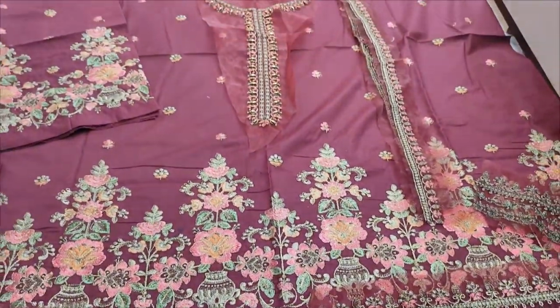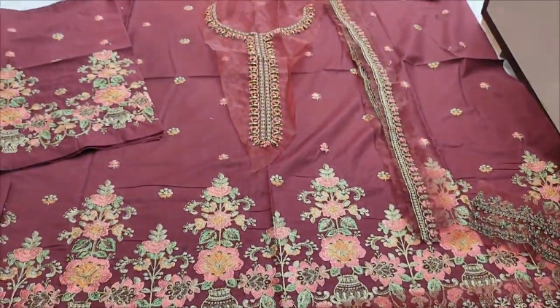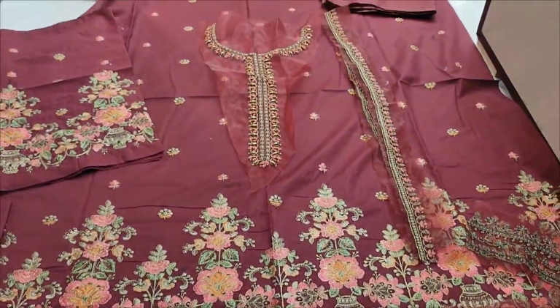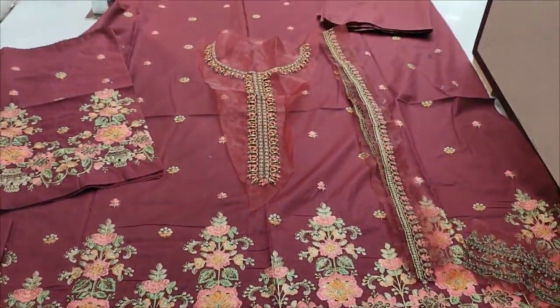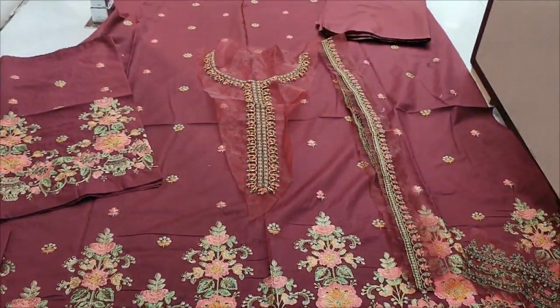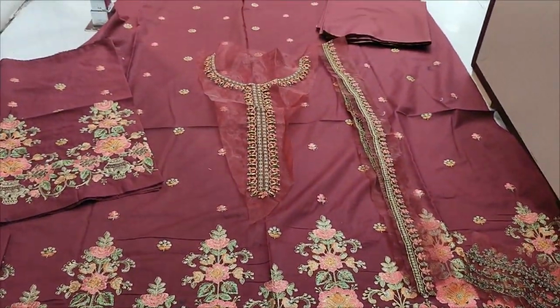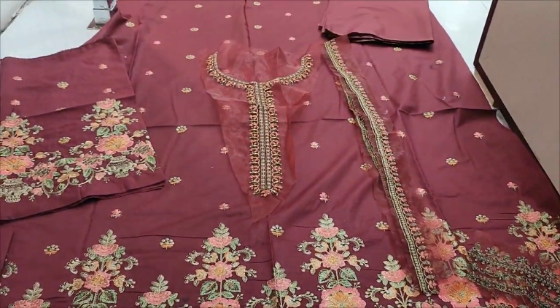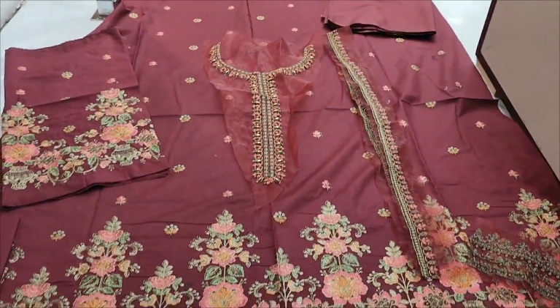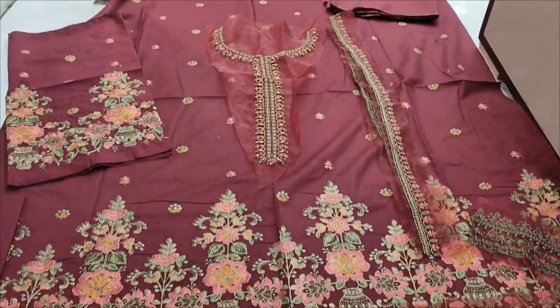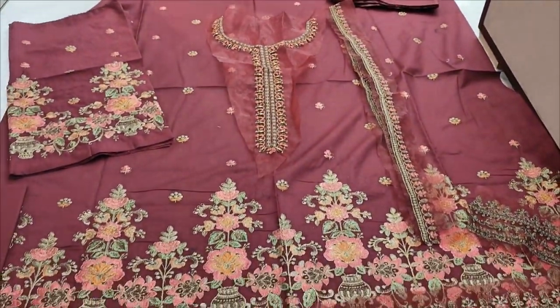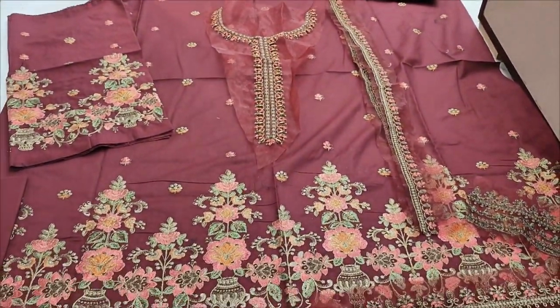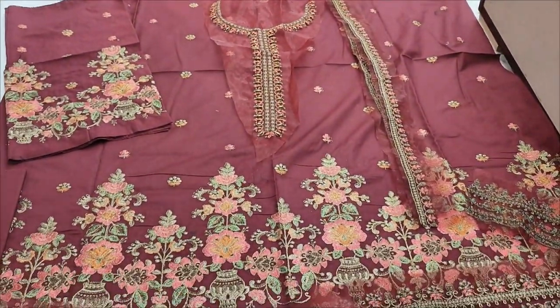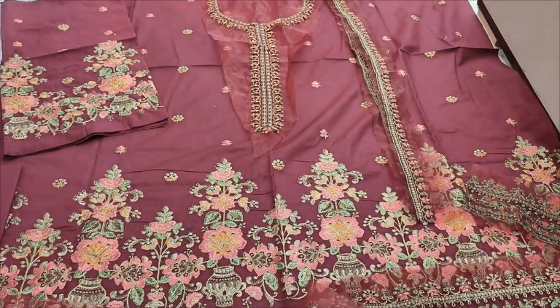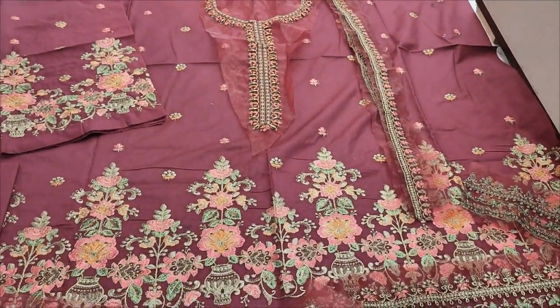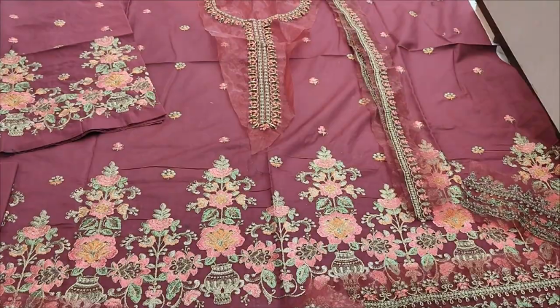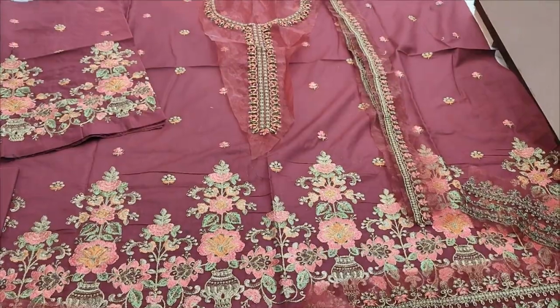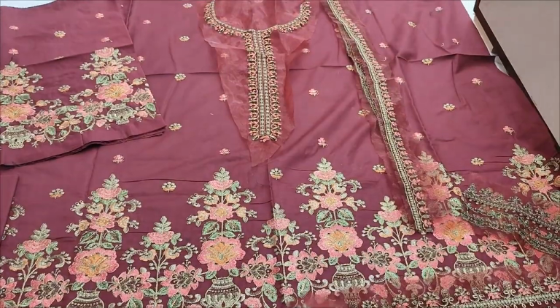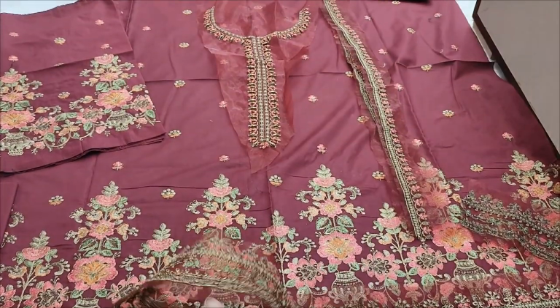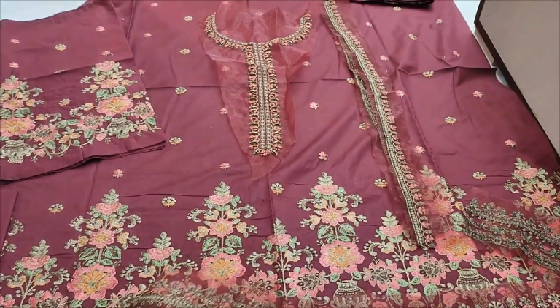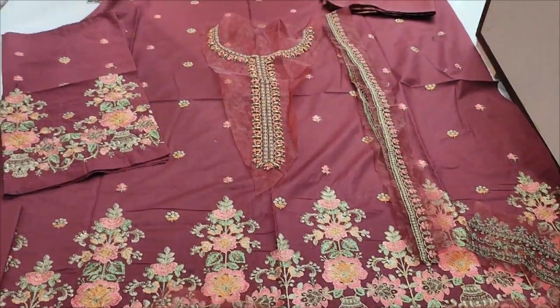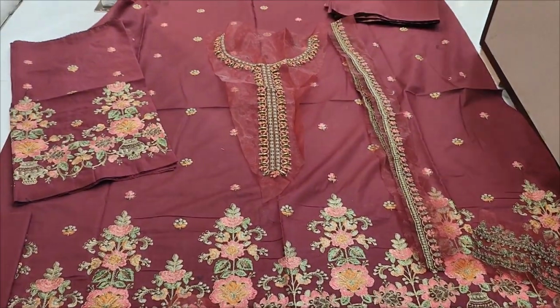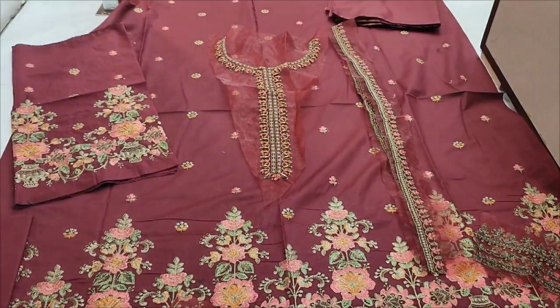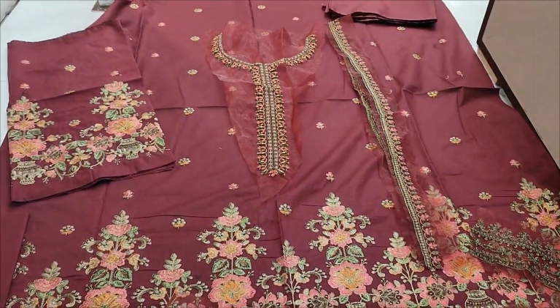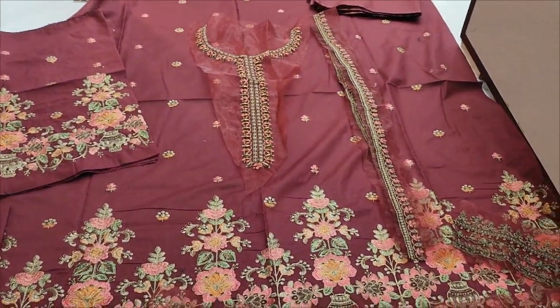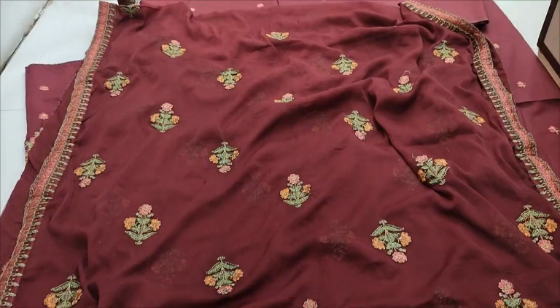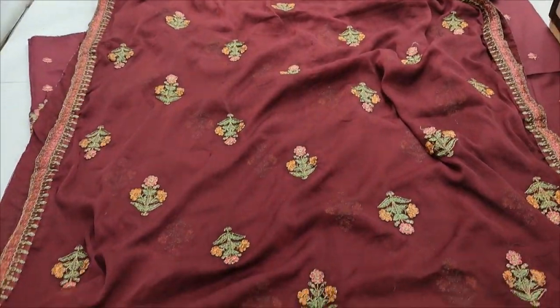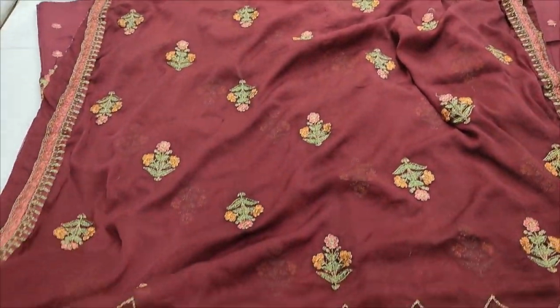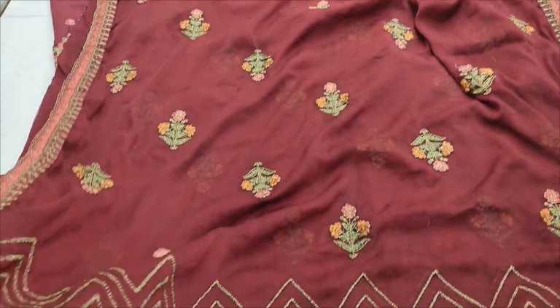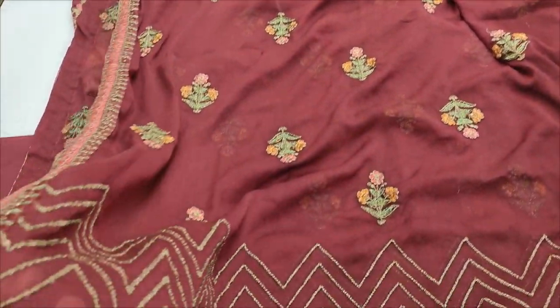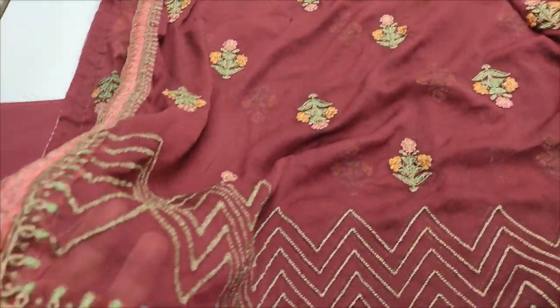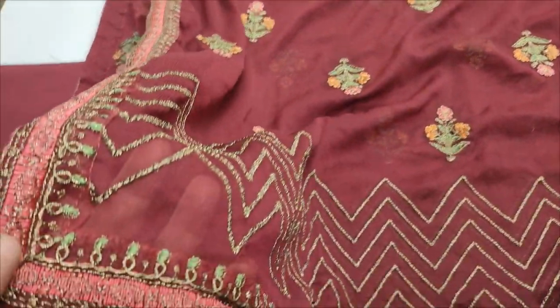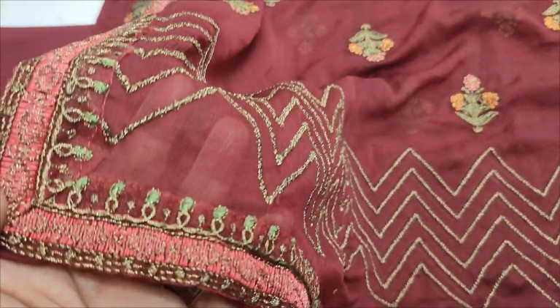Backend trouser with pencil design. Chiffon. Embroidered dupatta ready to put on.